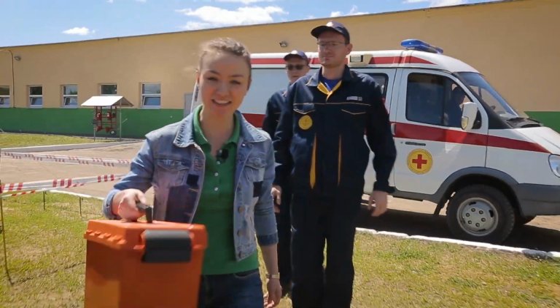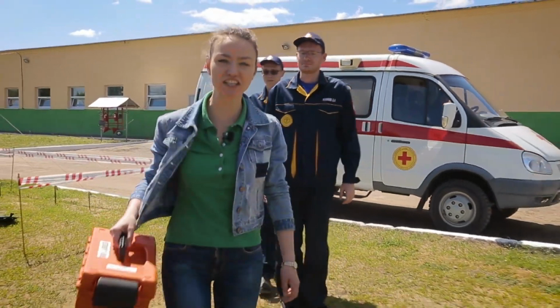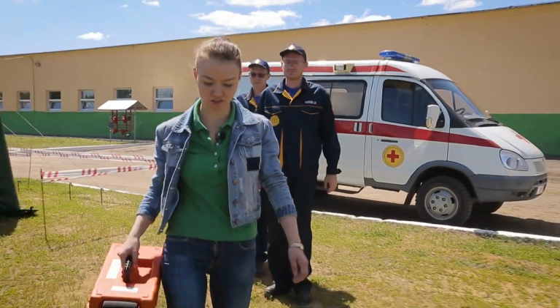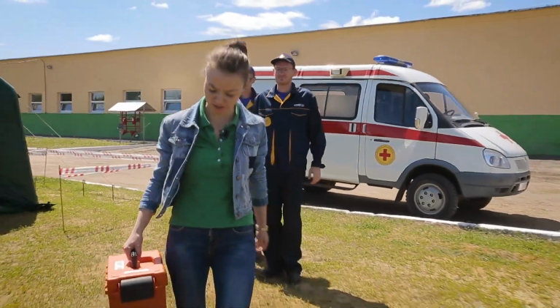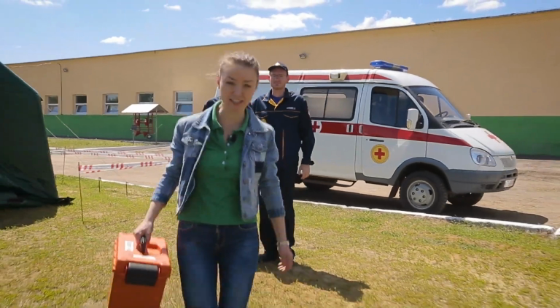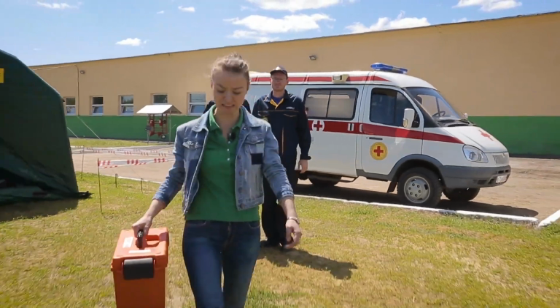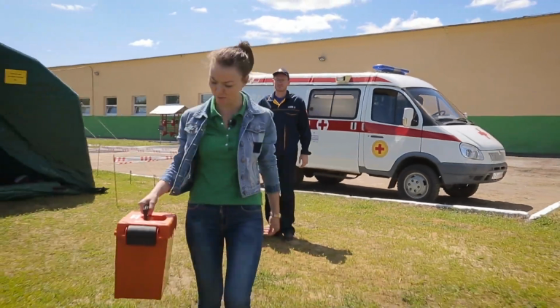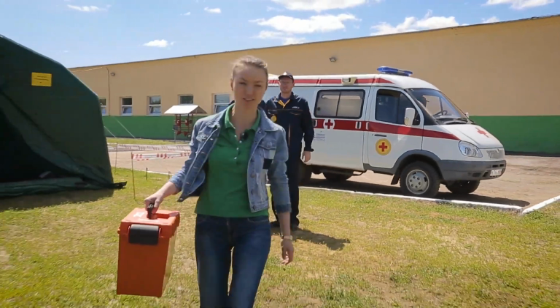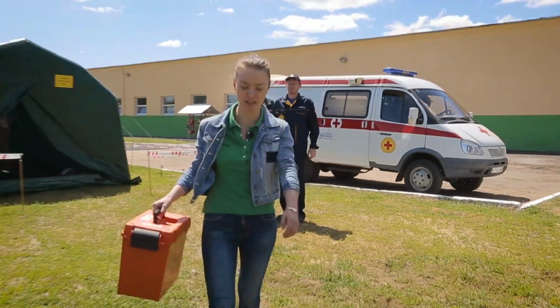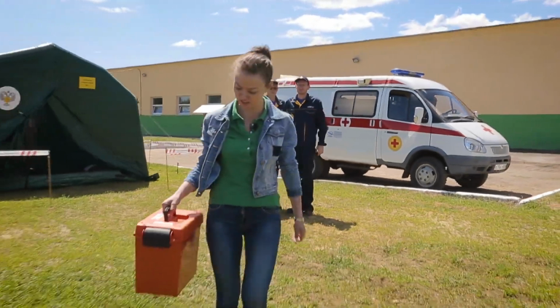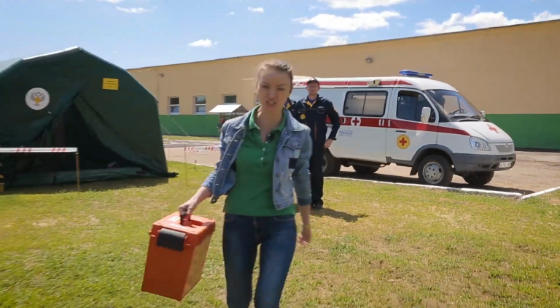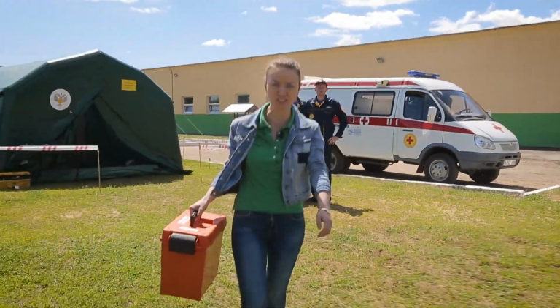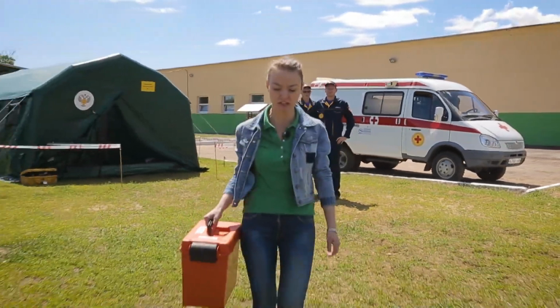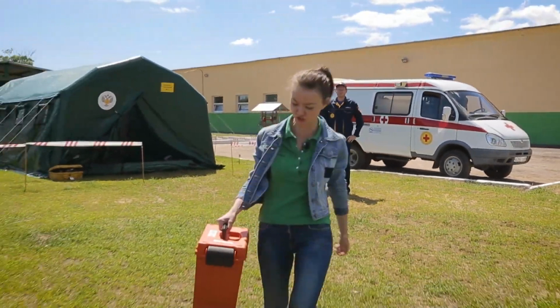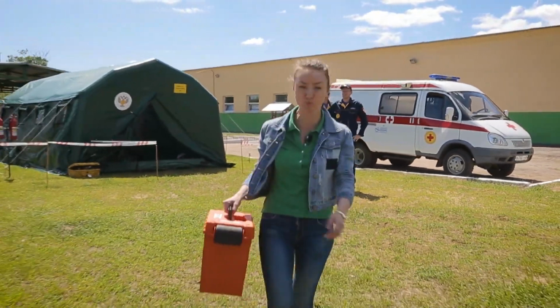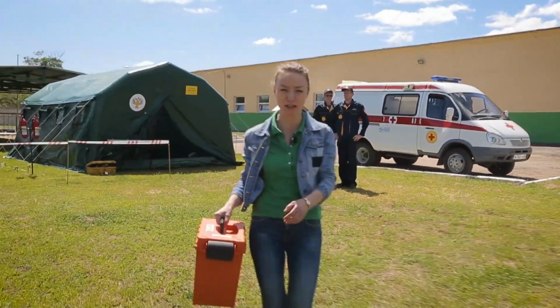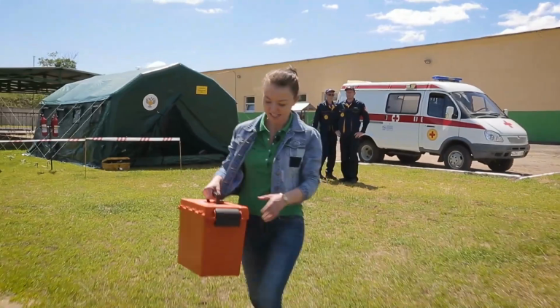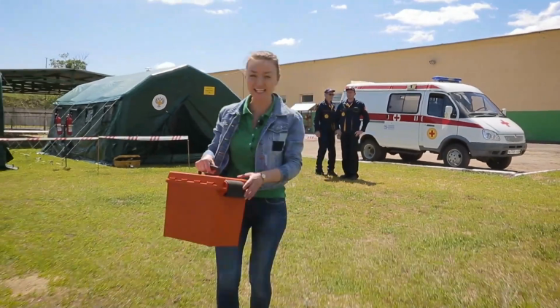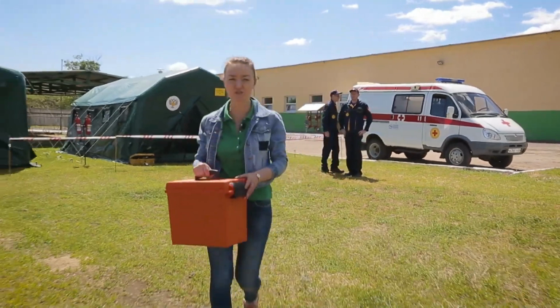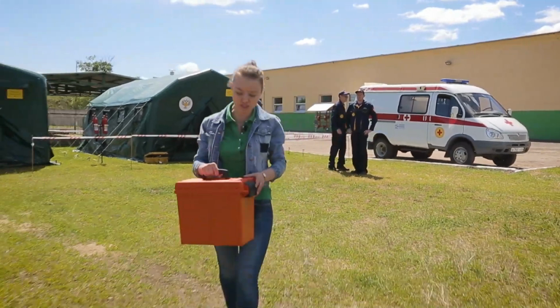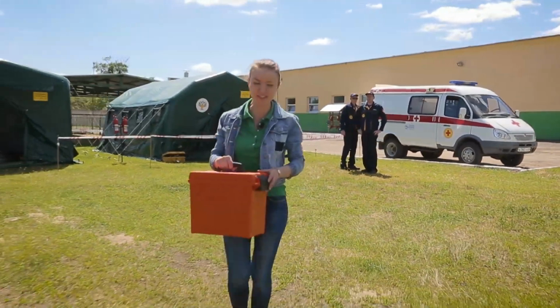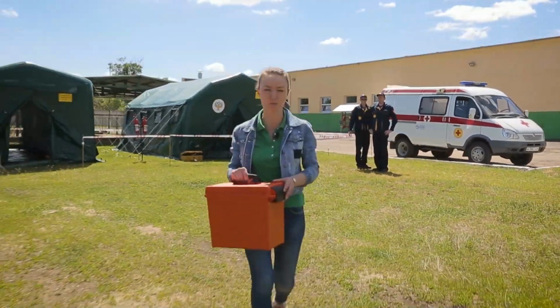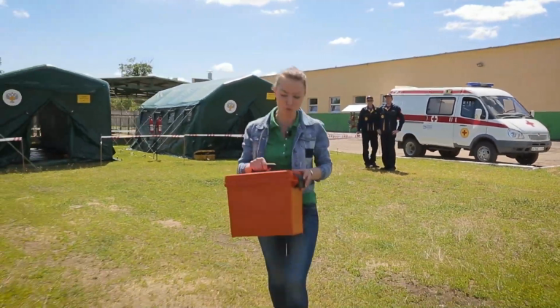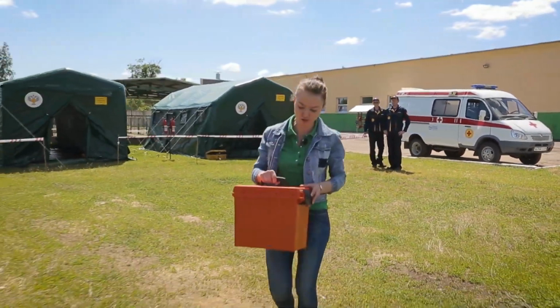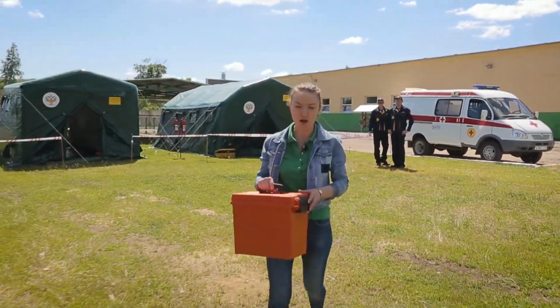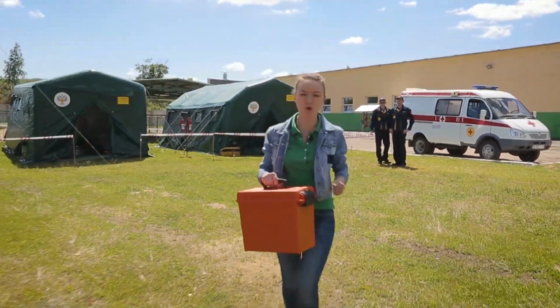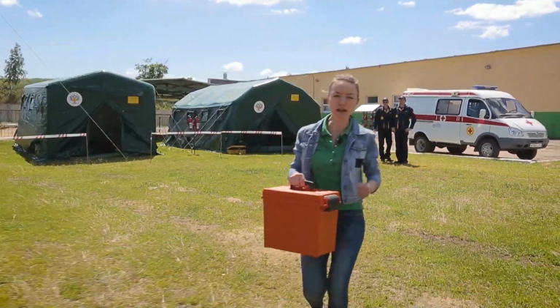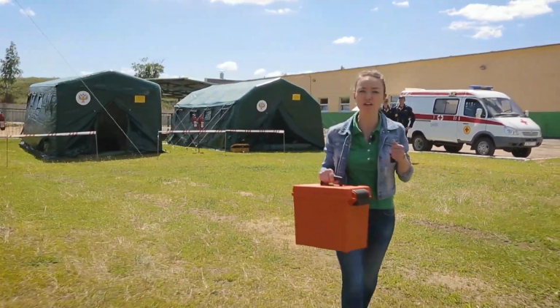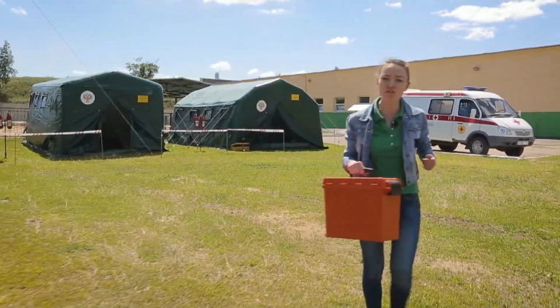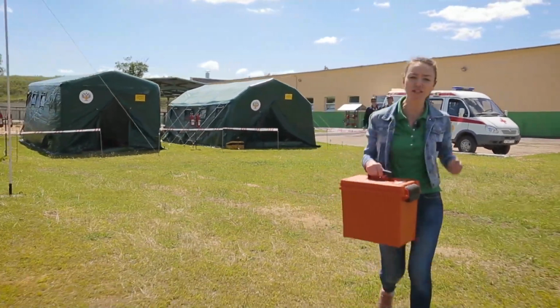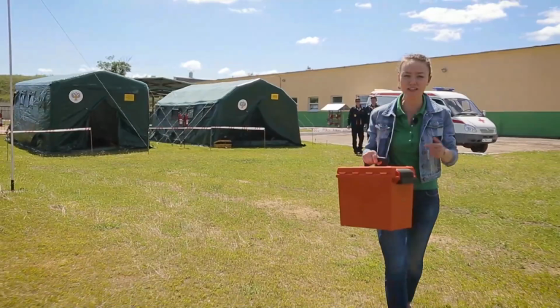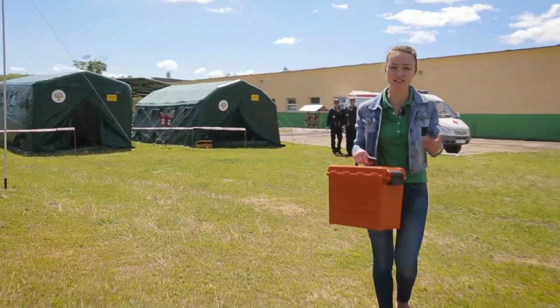No, it's not a nuclear briefcase, even though I would call it a real bacteriological bomb. Inside, blood samples of sick African athletes are stored in three impermeable packages.